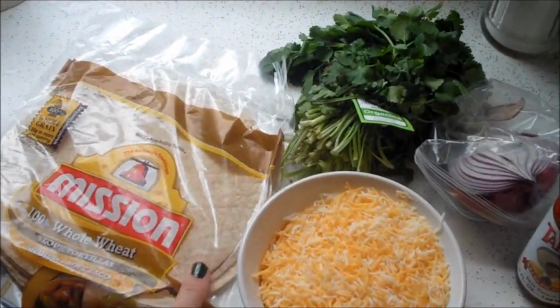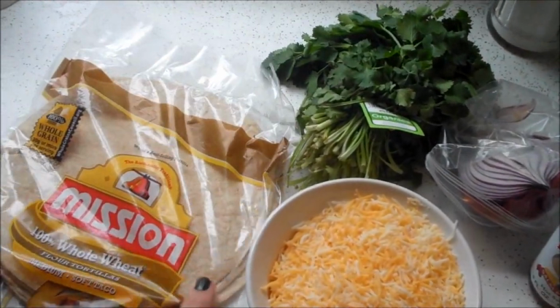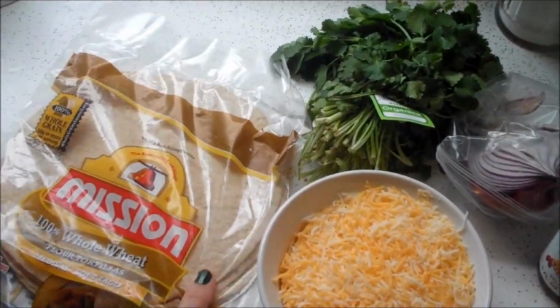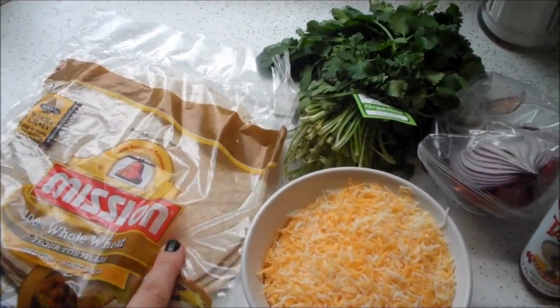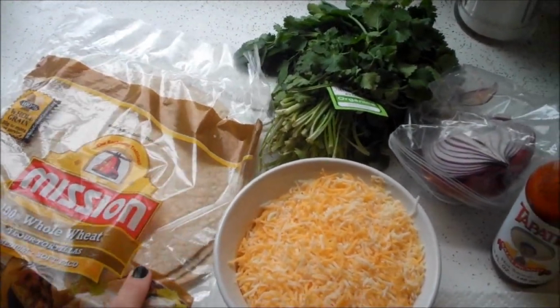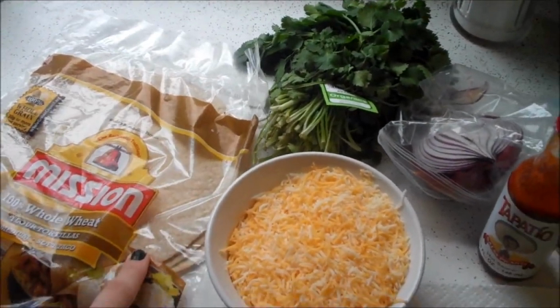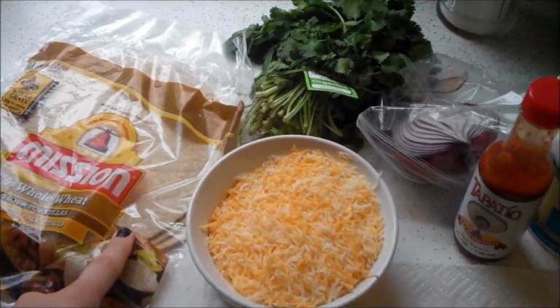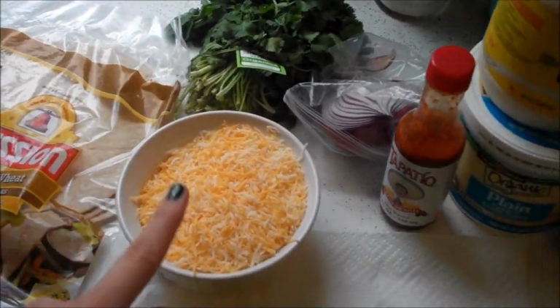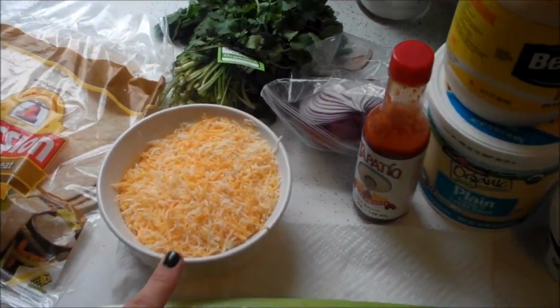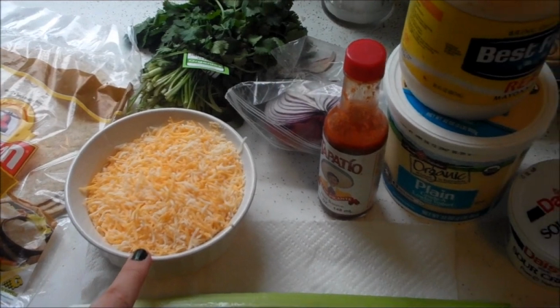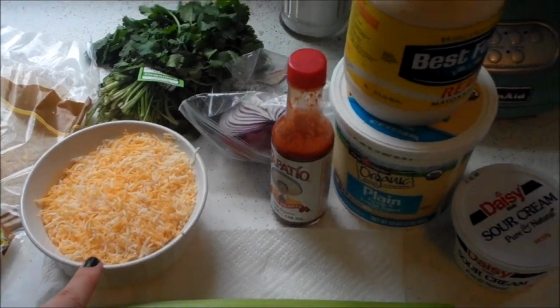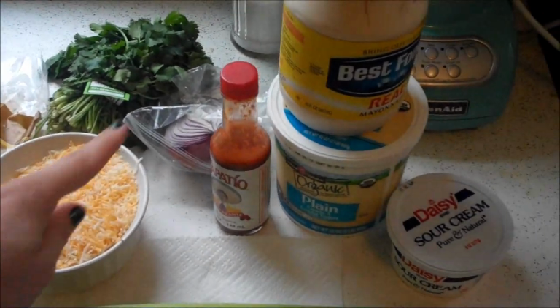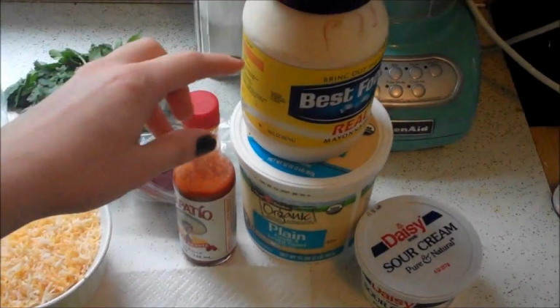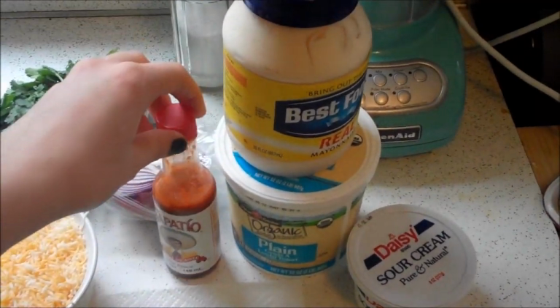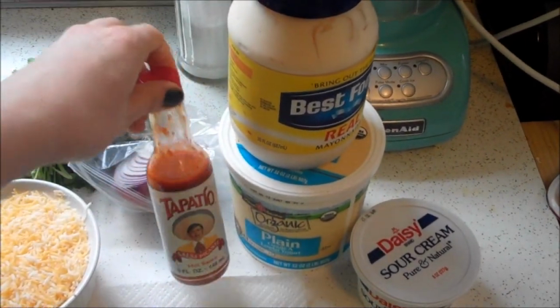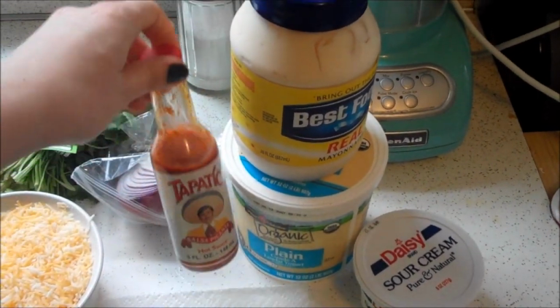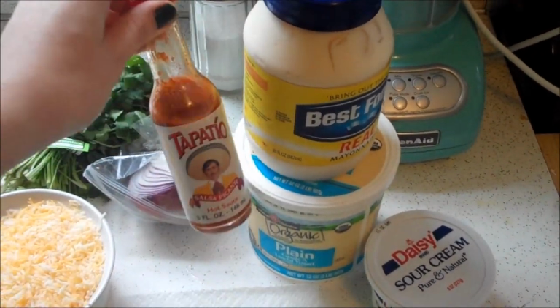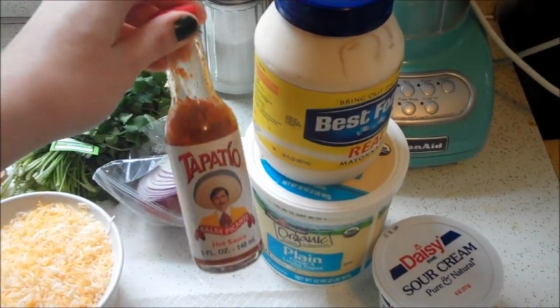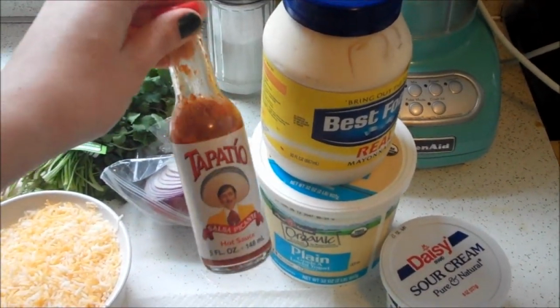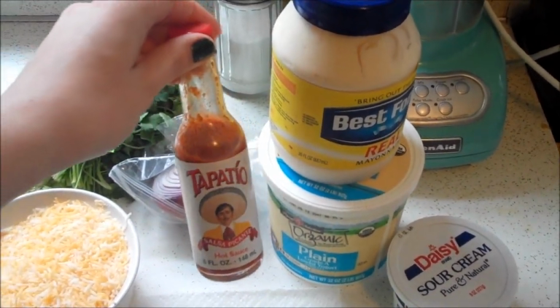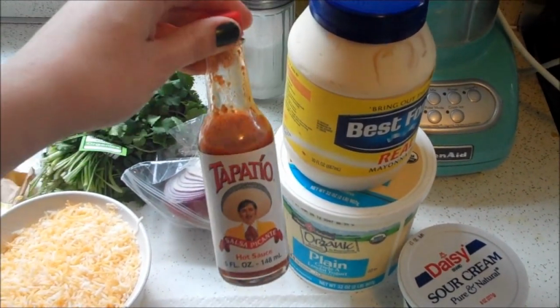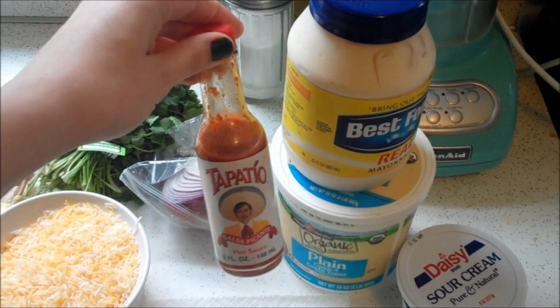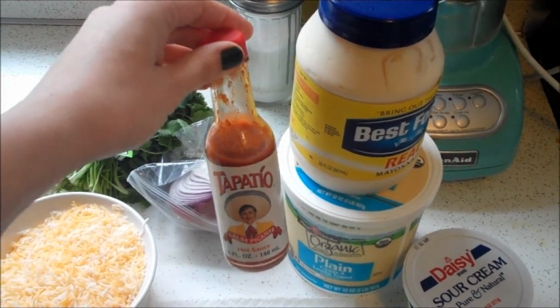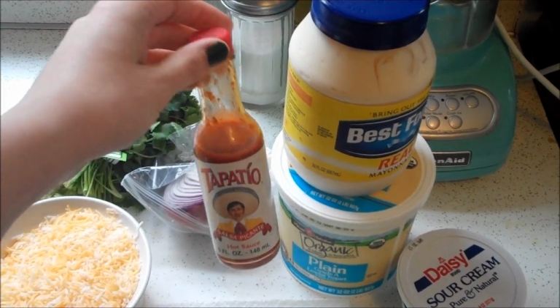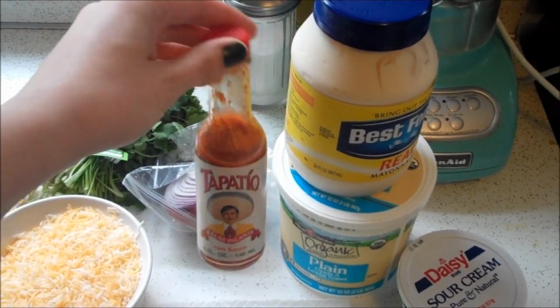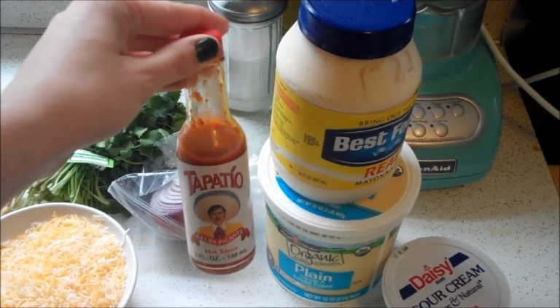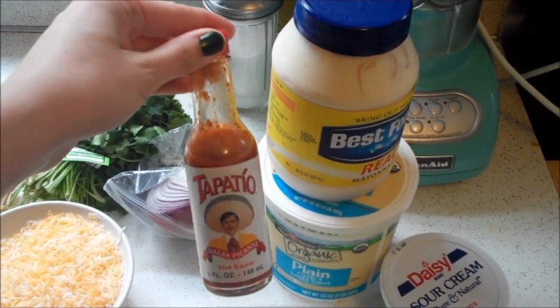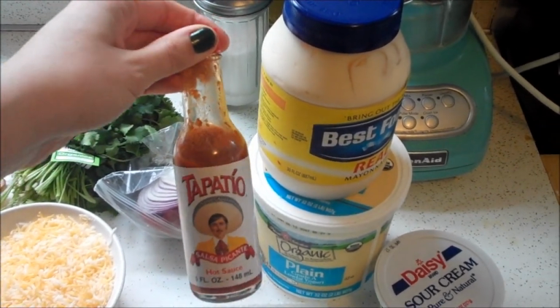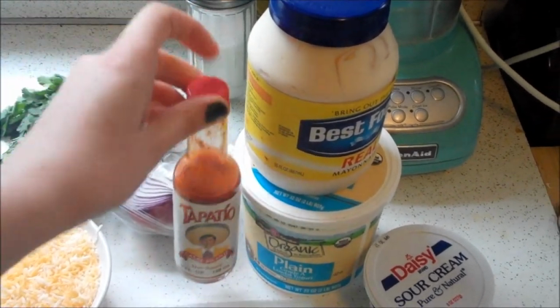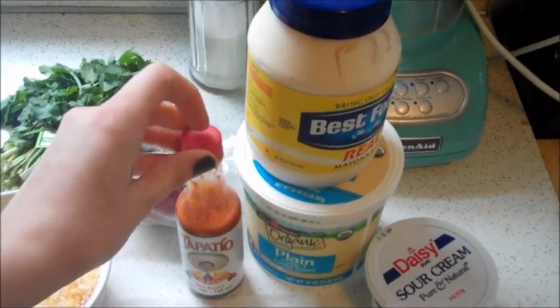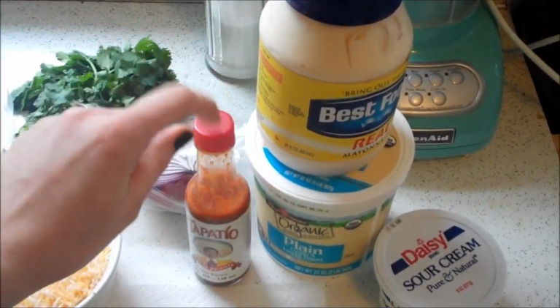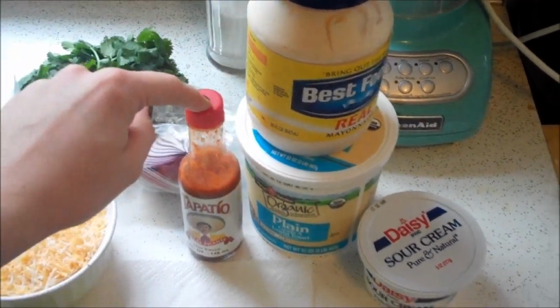We're going to use whole wheat tortillas instead of flour, which the recipe calls for. Two cups of cheddar cheese, and a little bit of hot sauce. It does not make this recipe hot — it really just rounds out the flavor a little bit. I don't like hot things, but I noticed you really do need it.